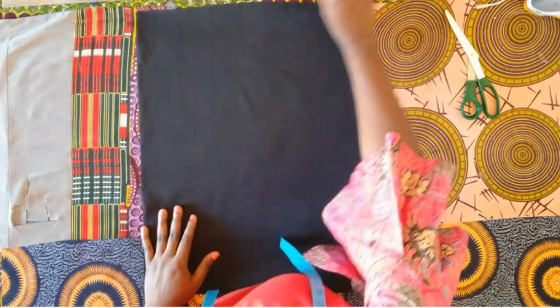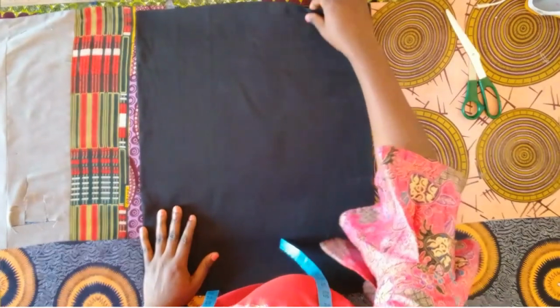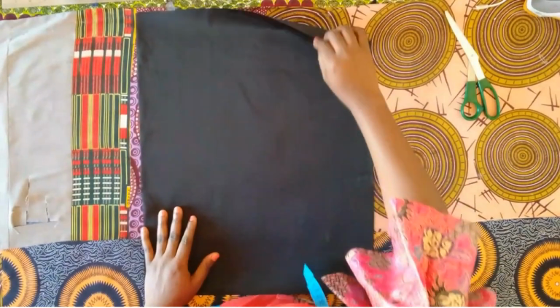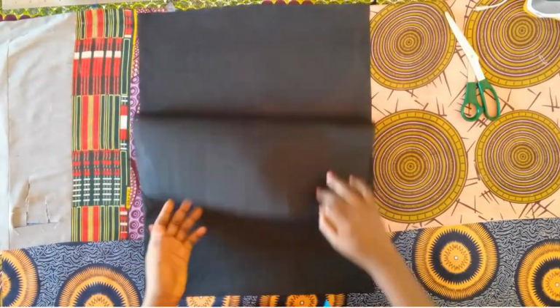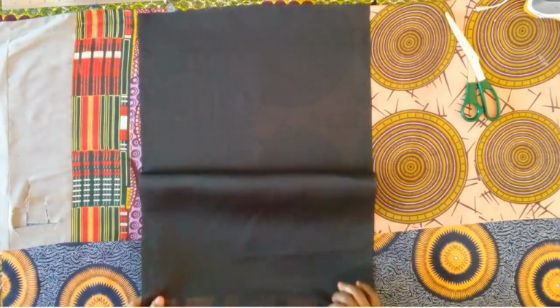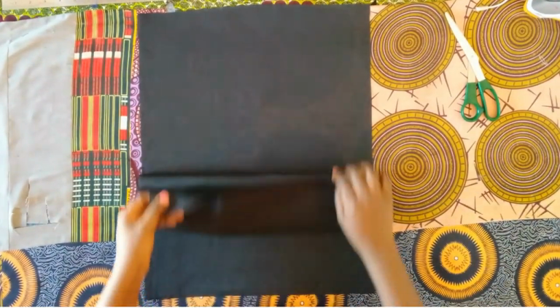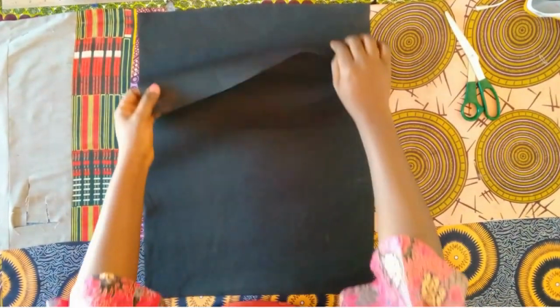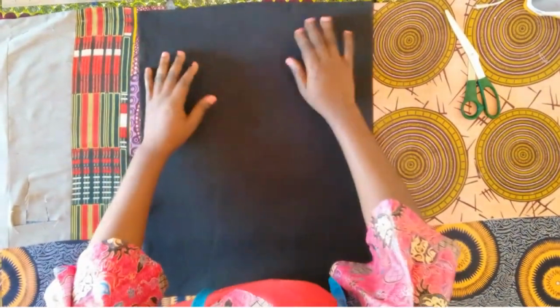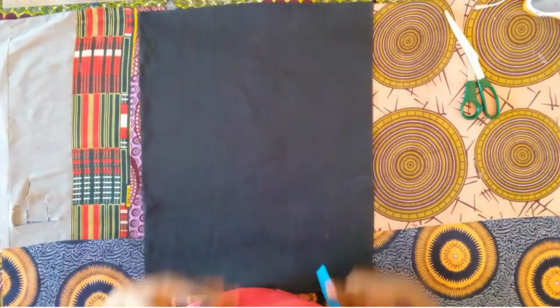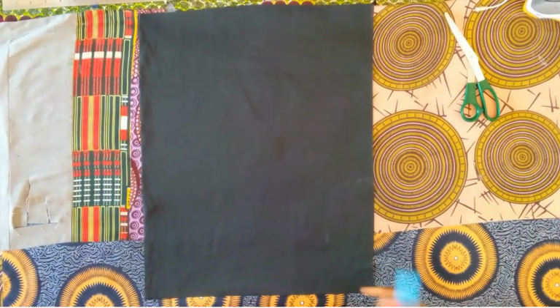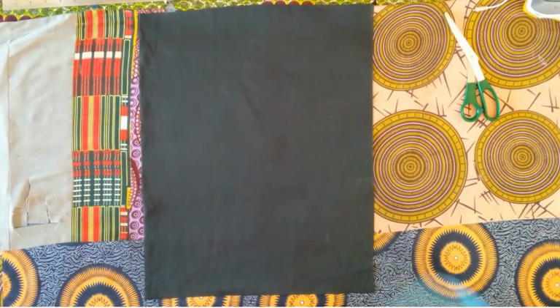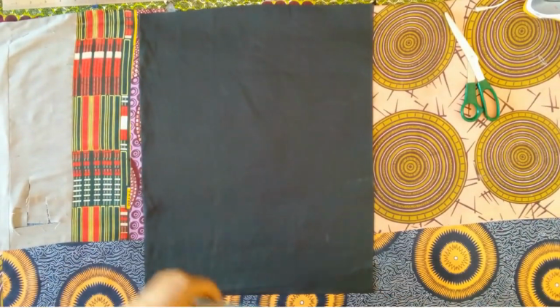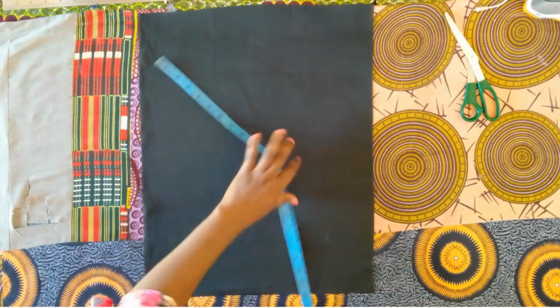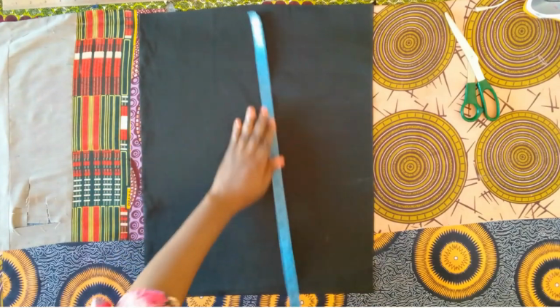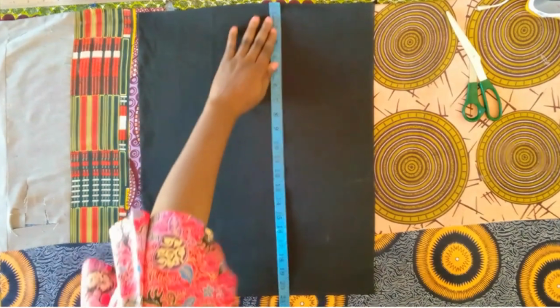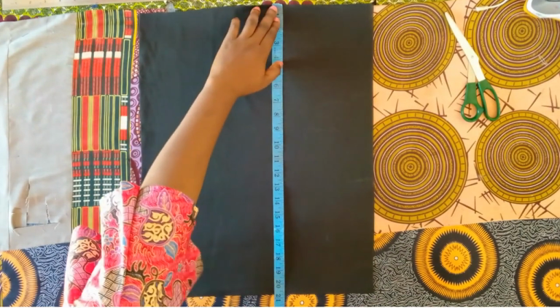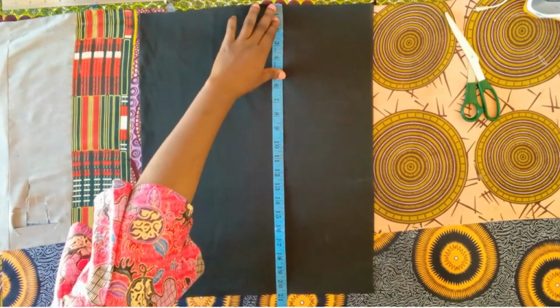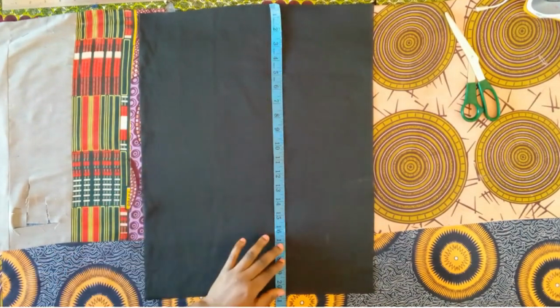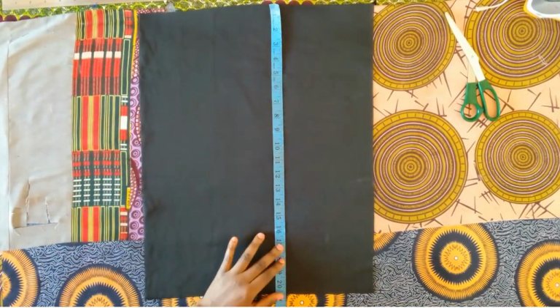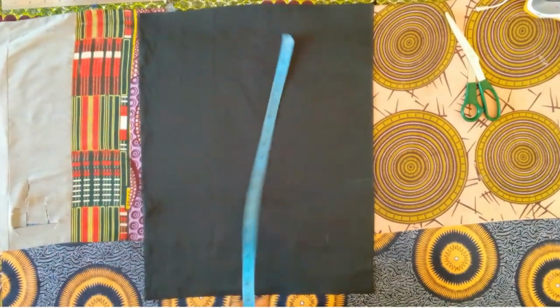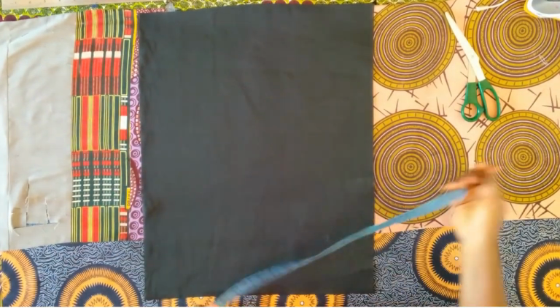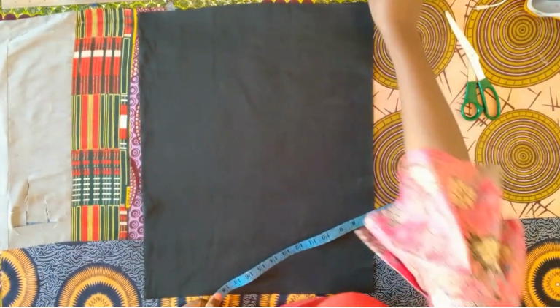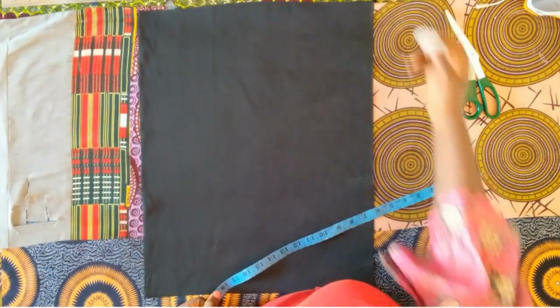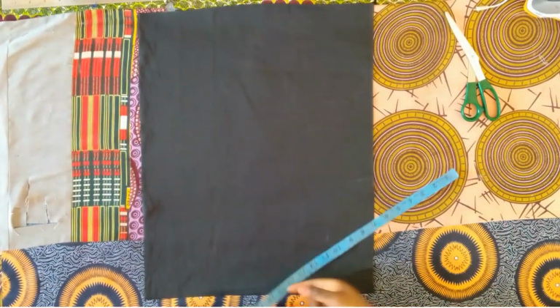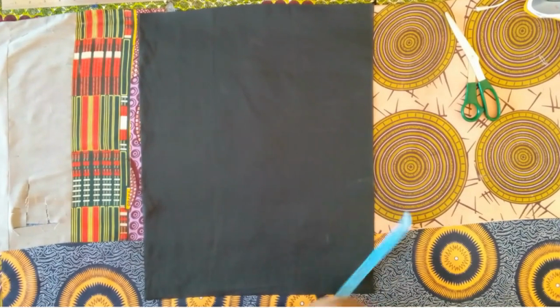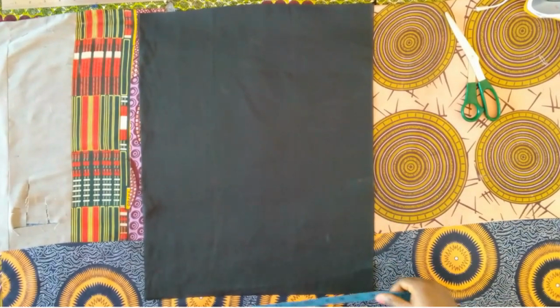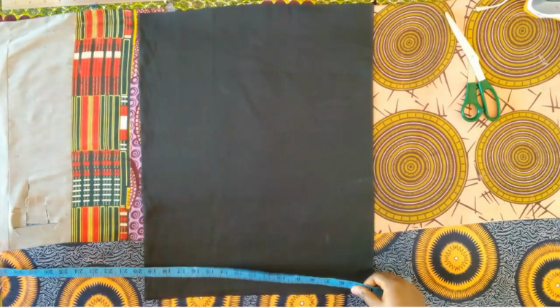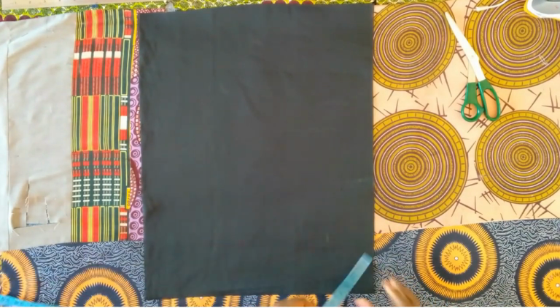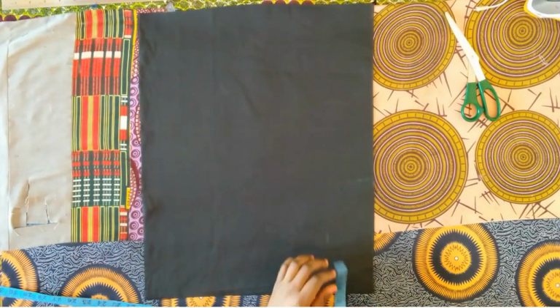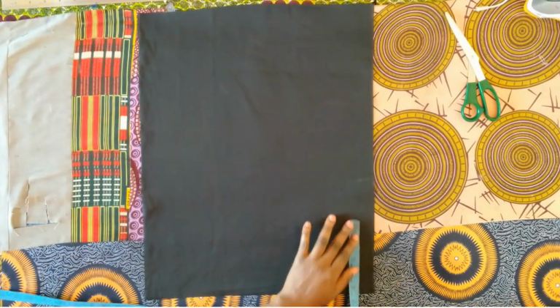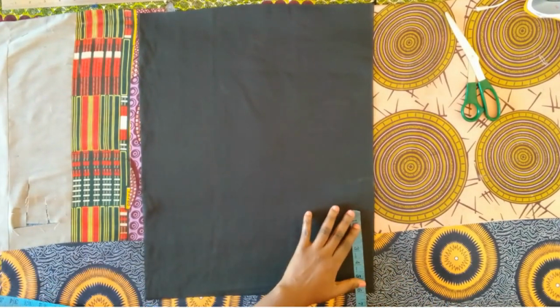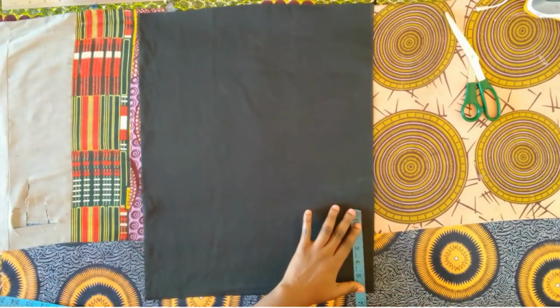Hello everyone, welcome back to my channel. My name is Juliet. In today's video I will be making a princess padded blouse that is overlapping. If you're interested, please keep on watching.